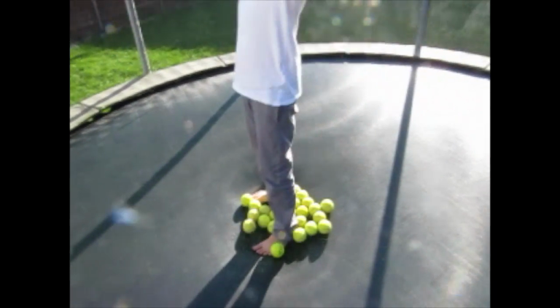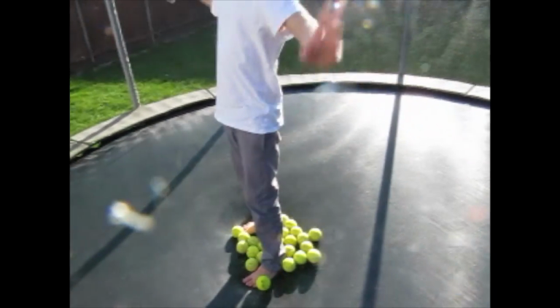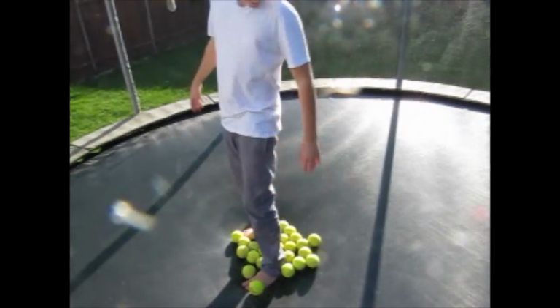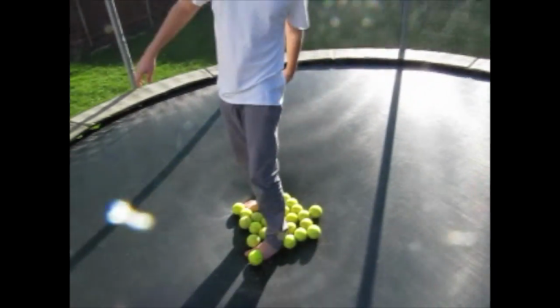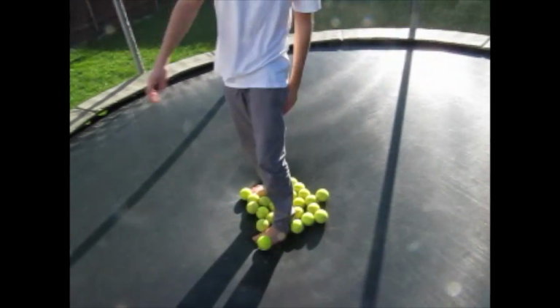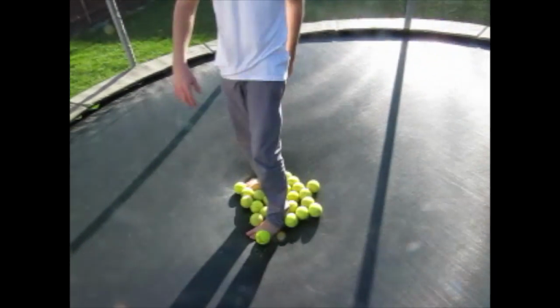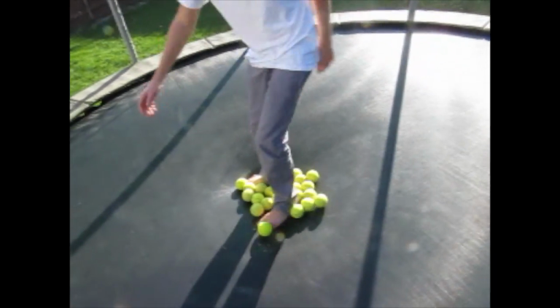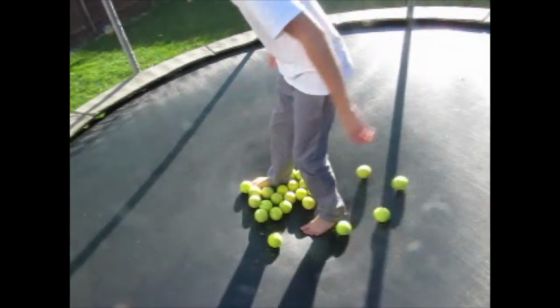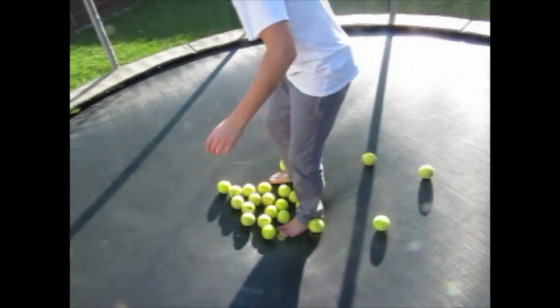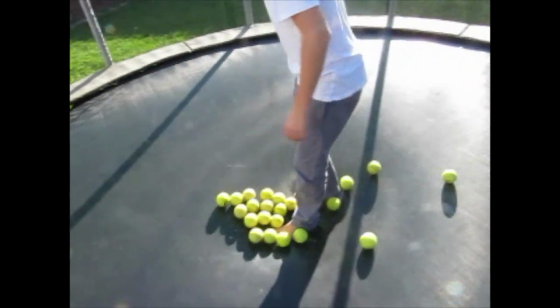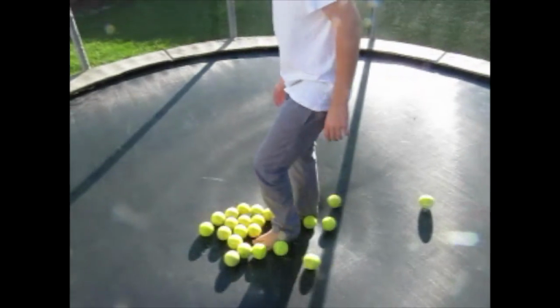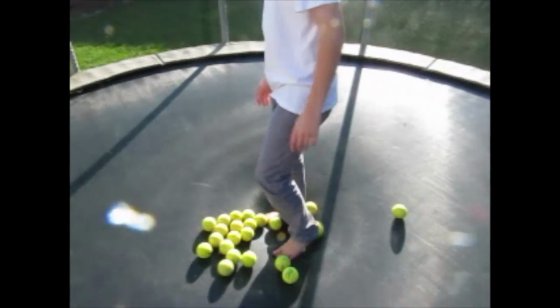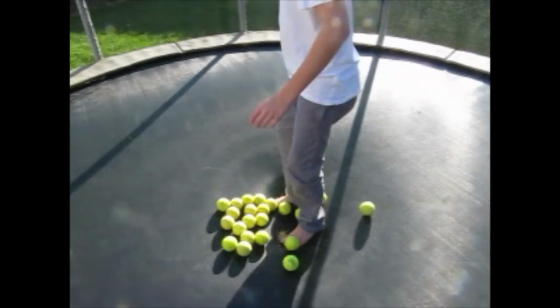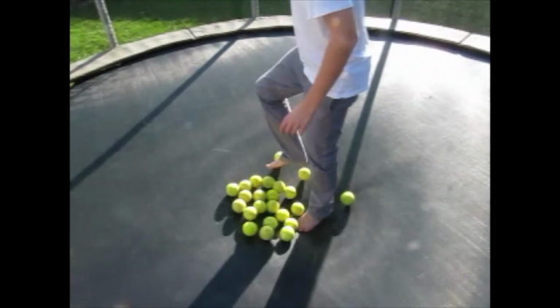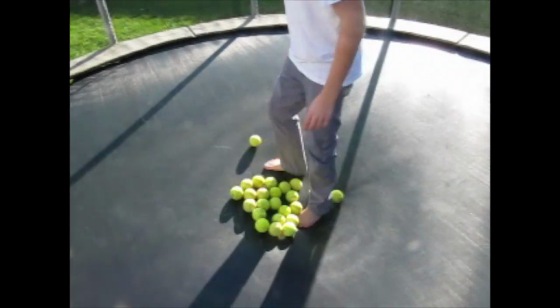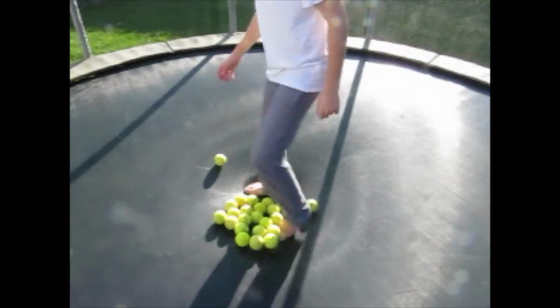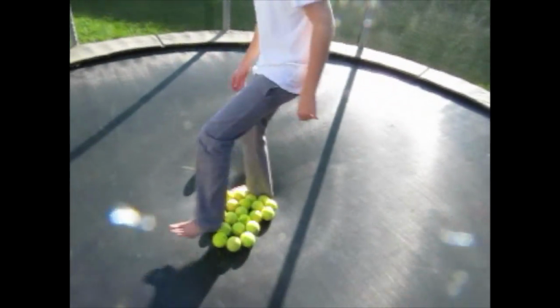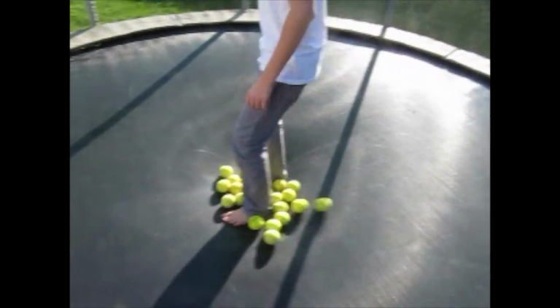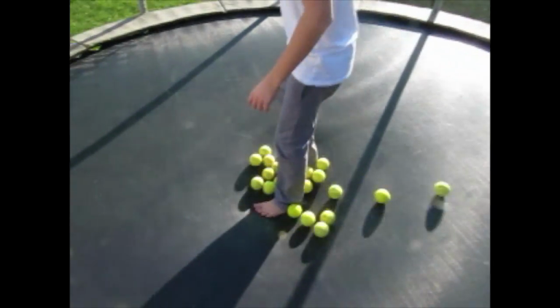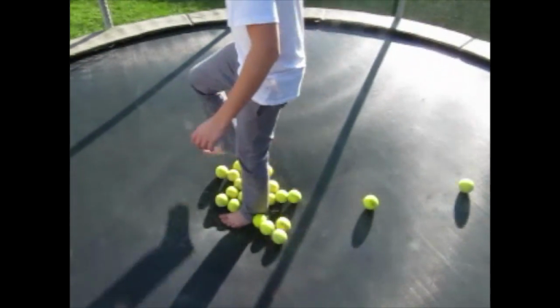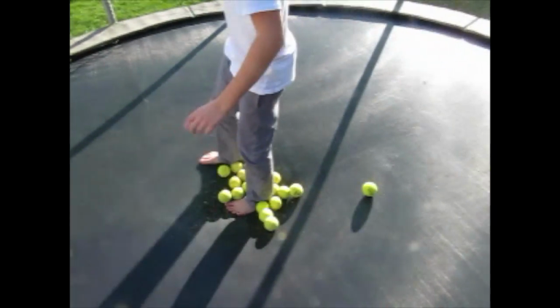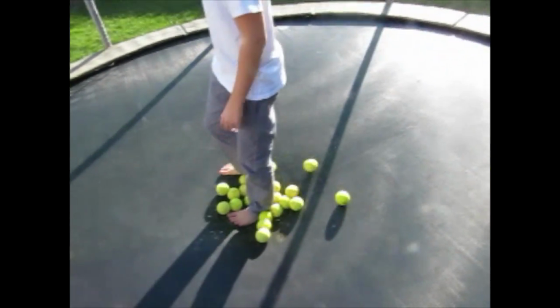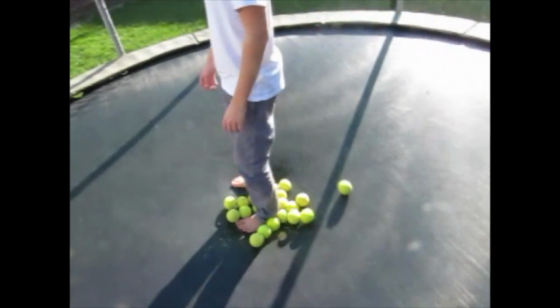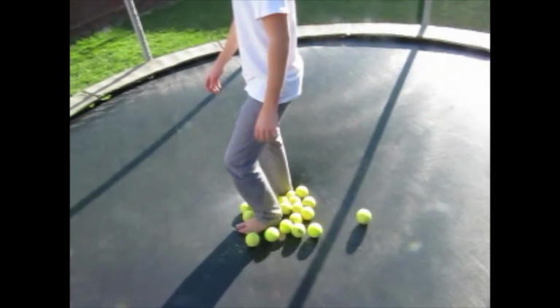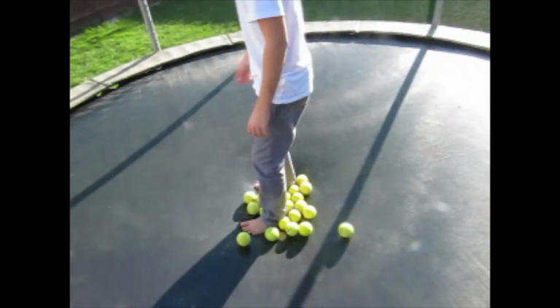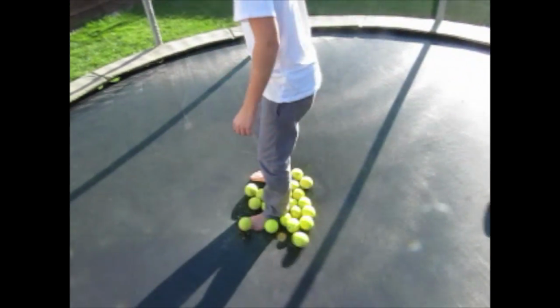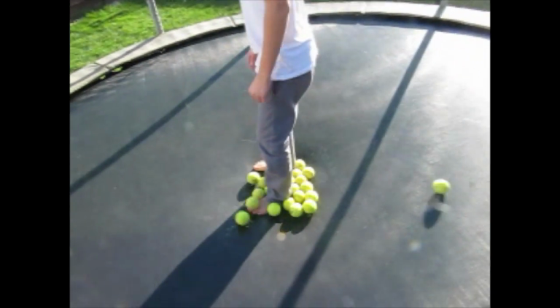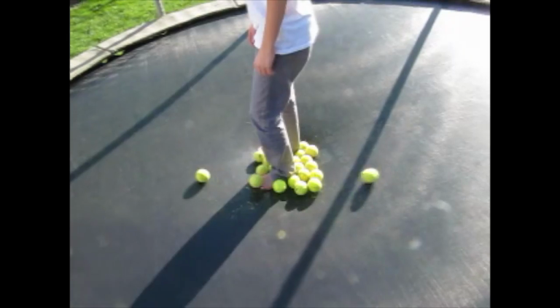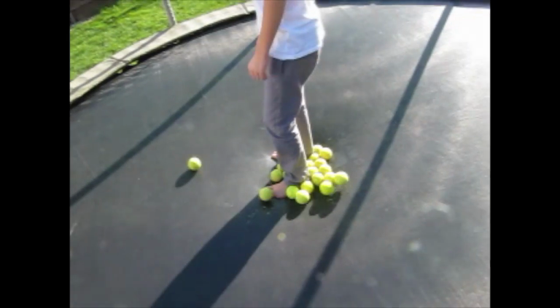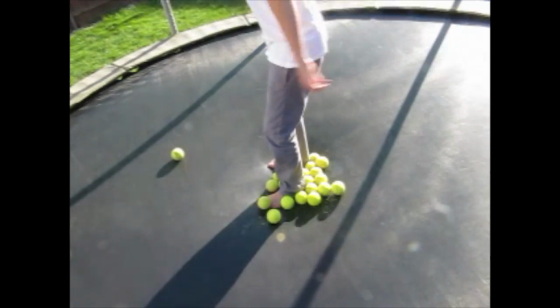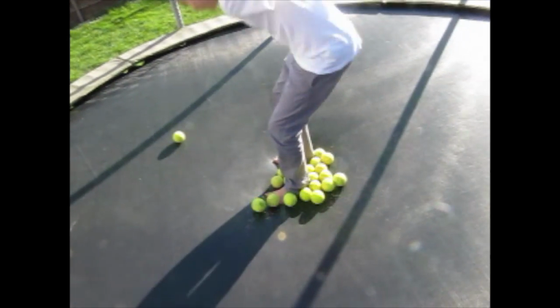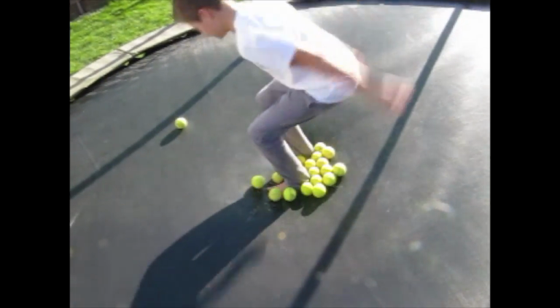Here we go, hope you're filming under me Isaac, because this is gonna be insane. Okay, three, two, one, go!